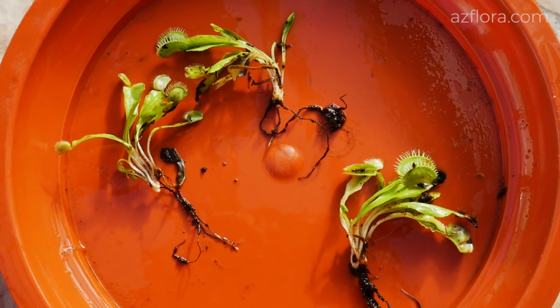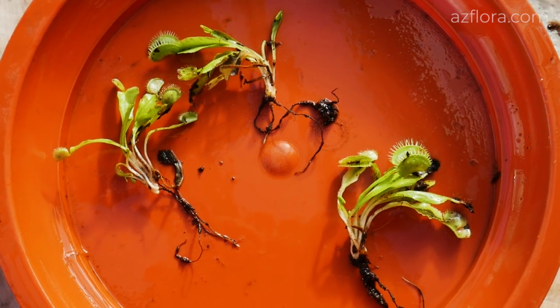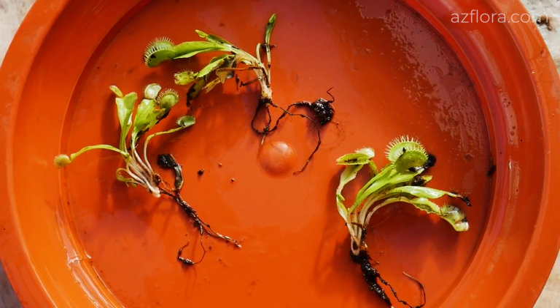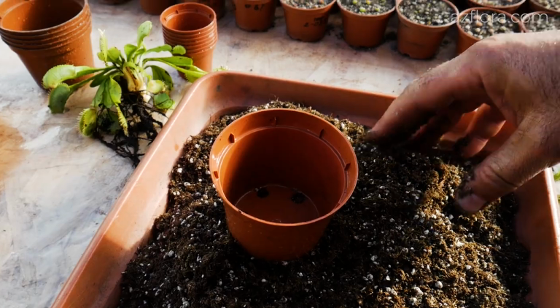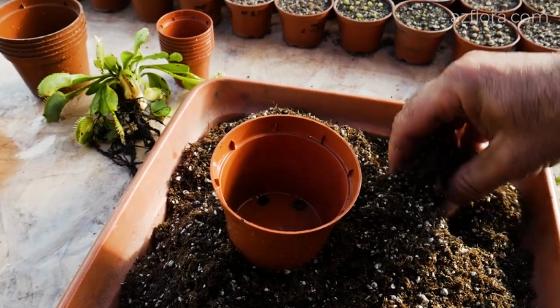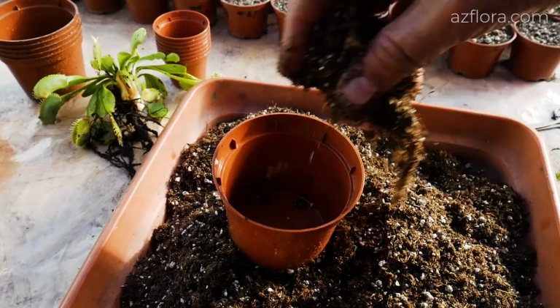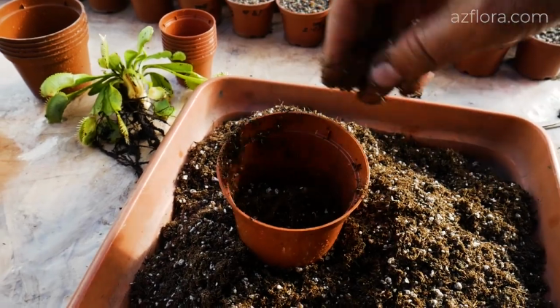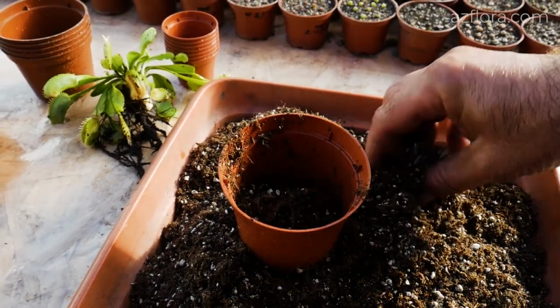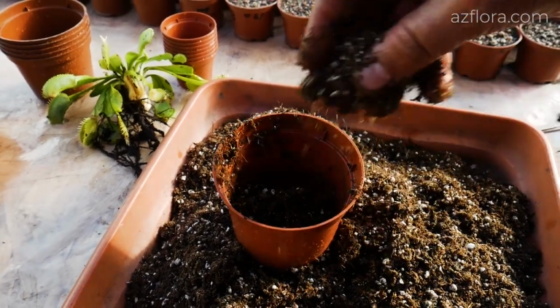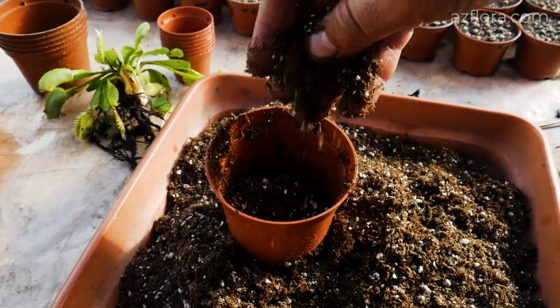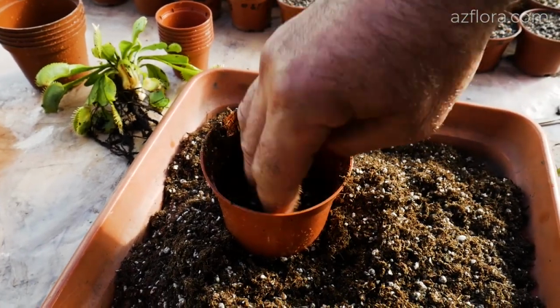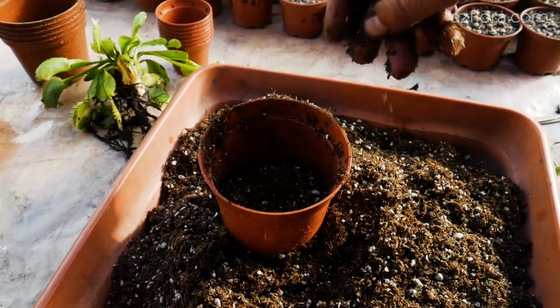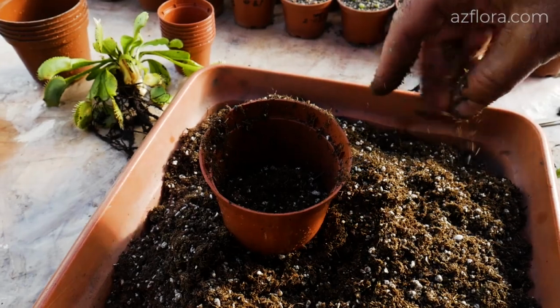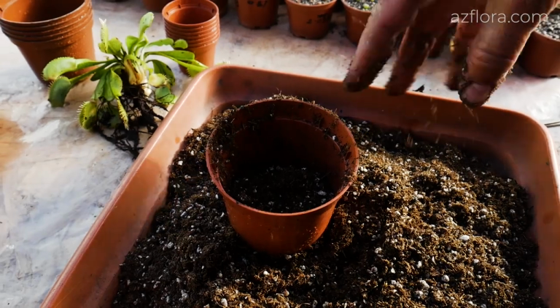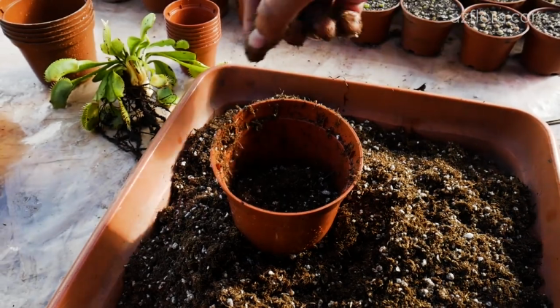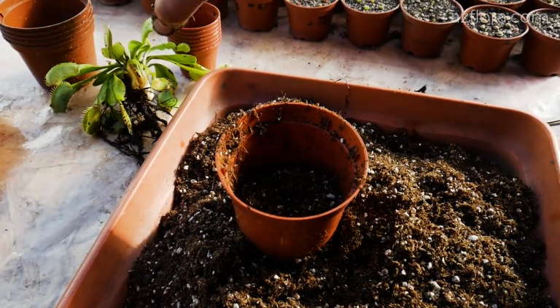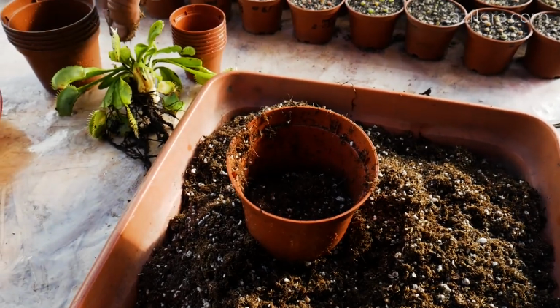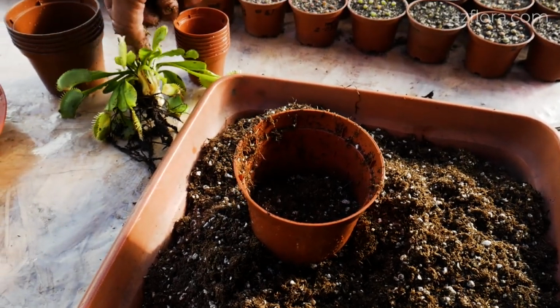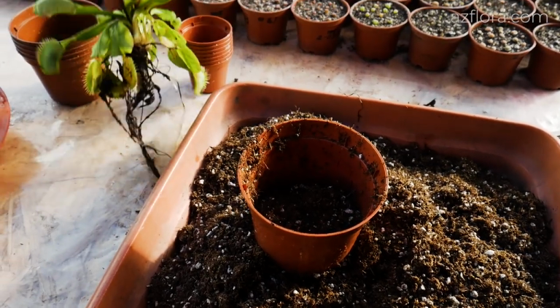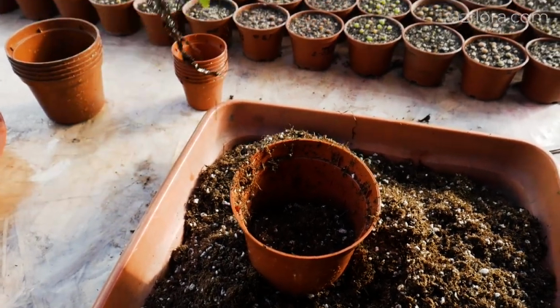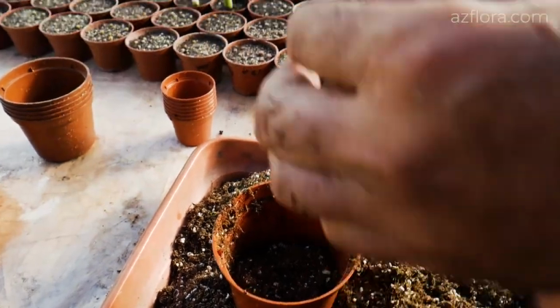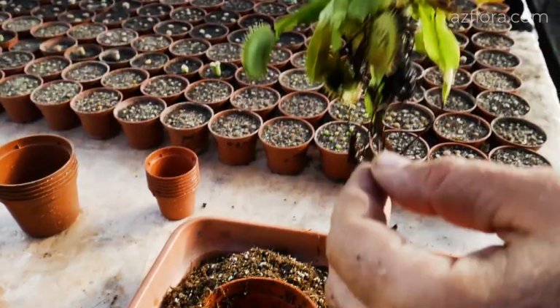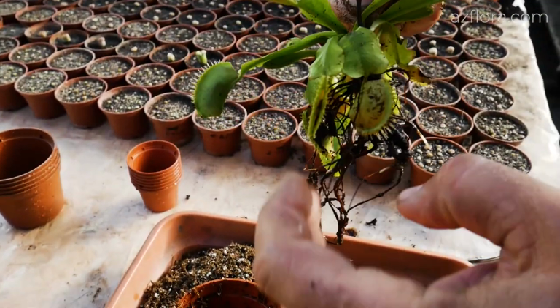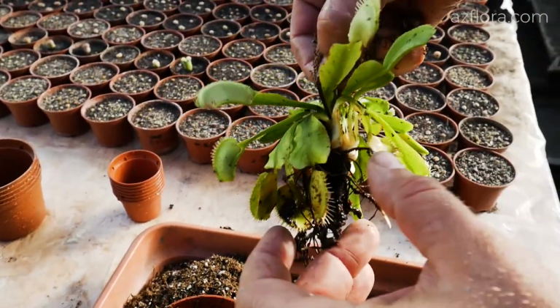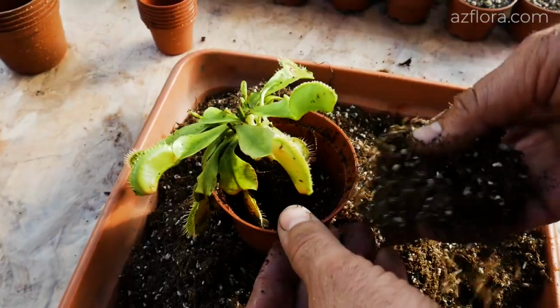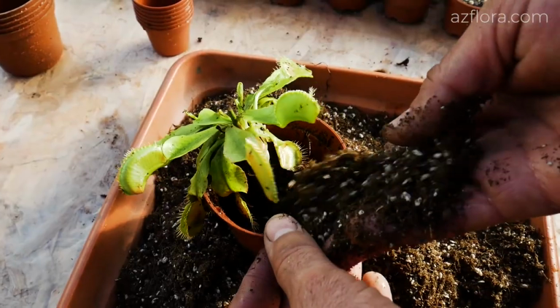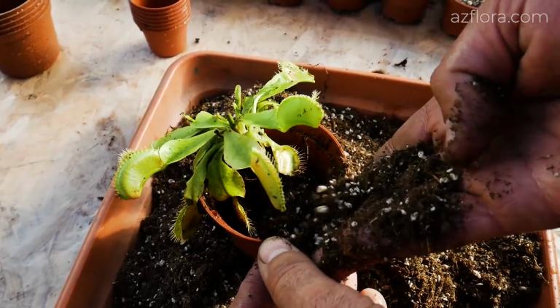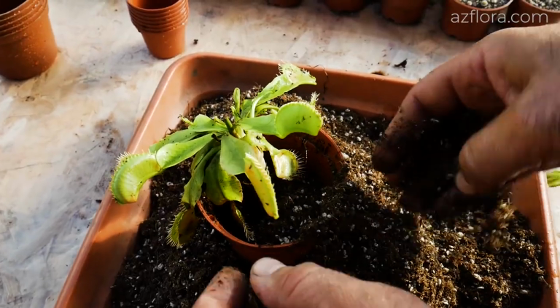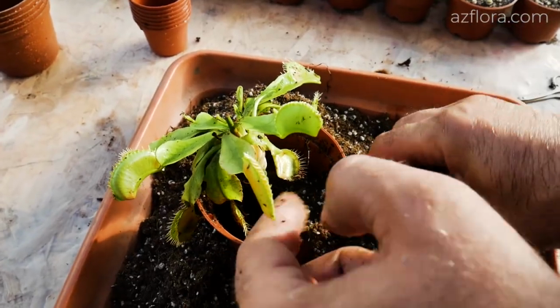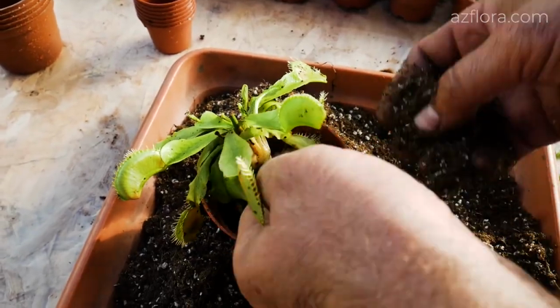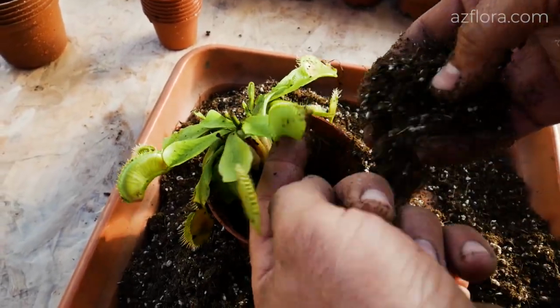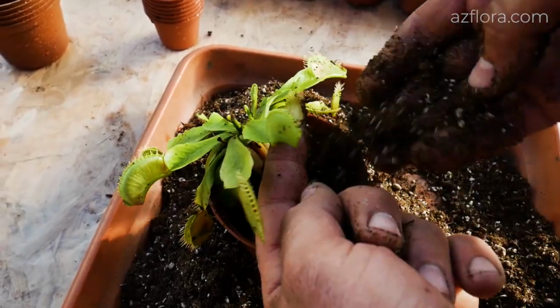After cleaning, parts of the plant are ready for planting. To plant Venus flytrap we use a sterilized soil mixture prepared according to the following recipe: 90% sphagnum and 10% sand.